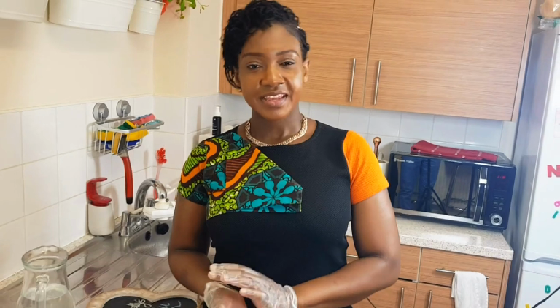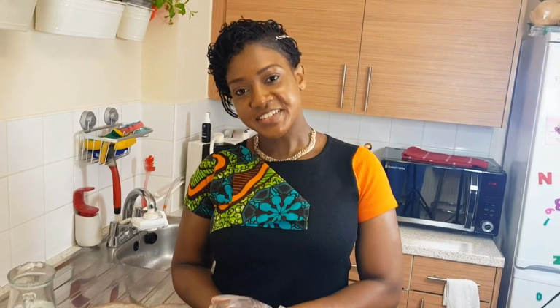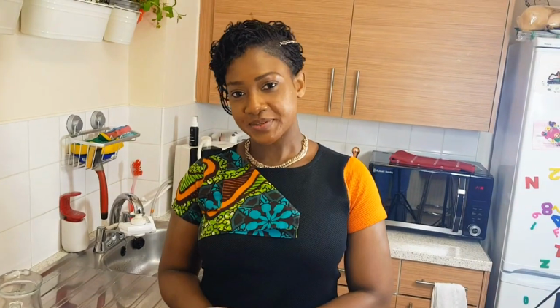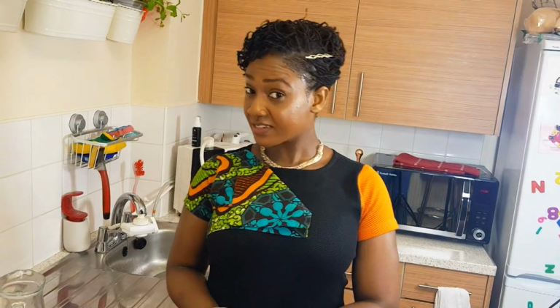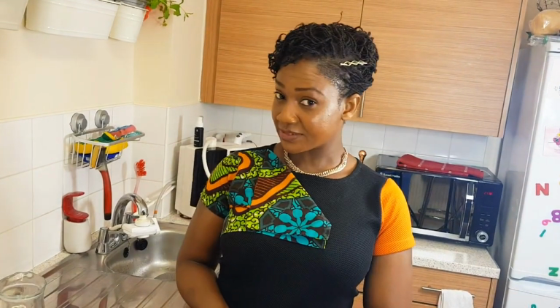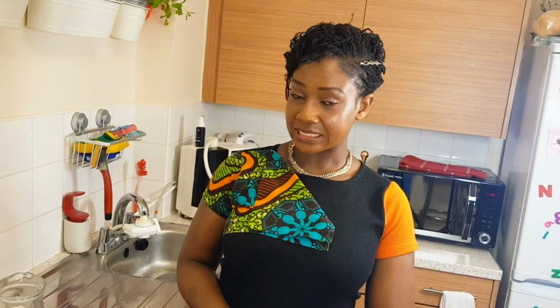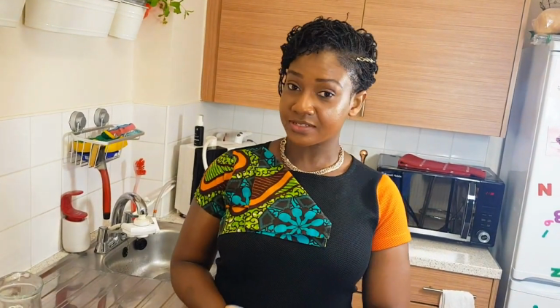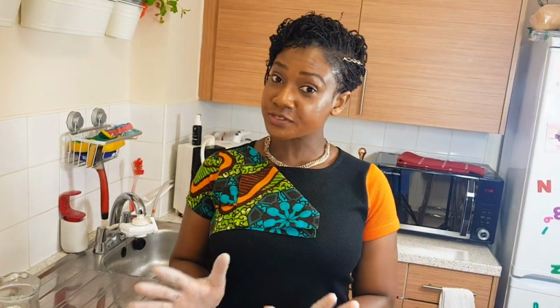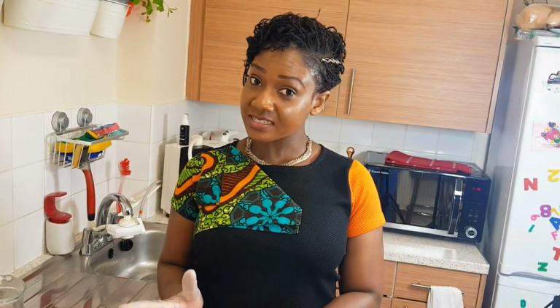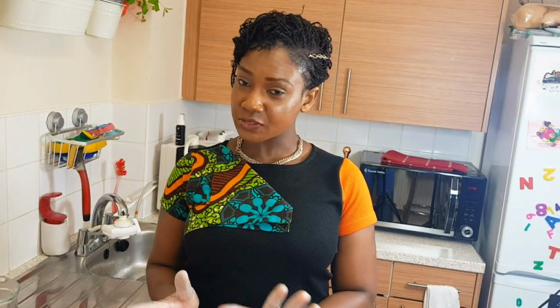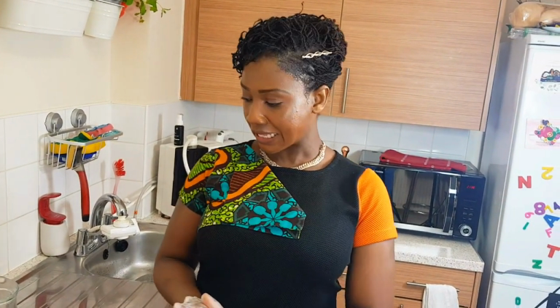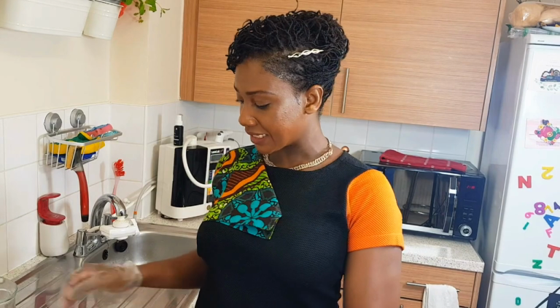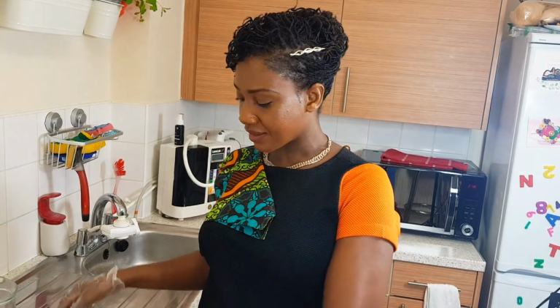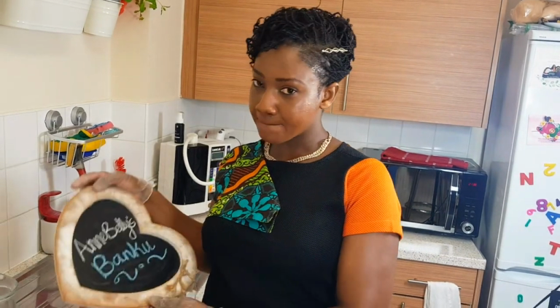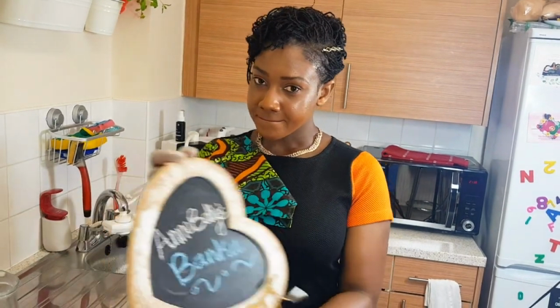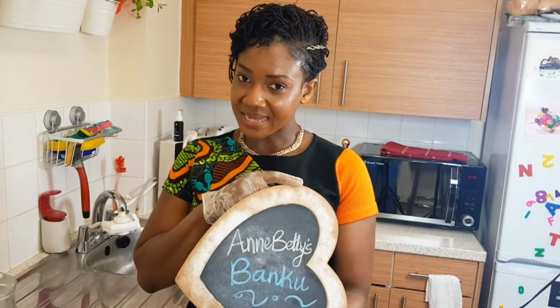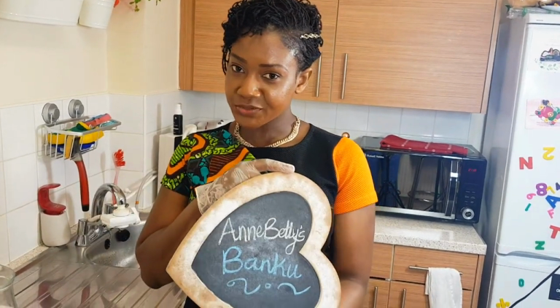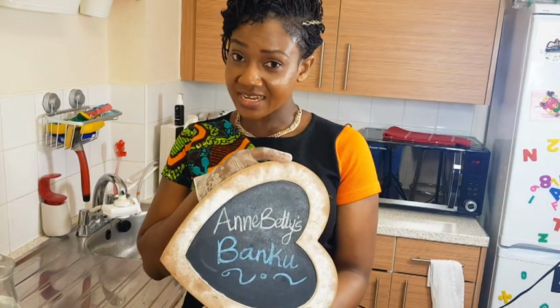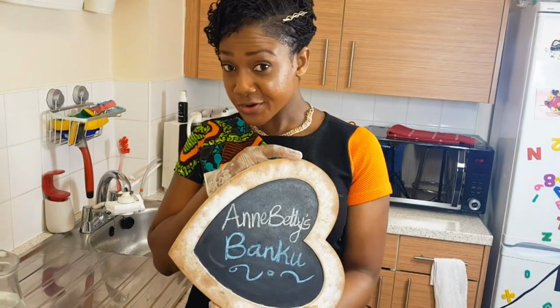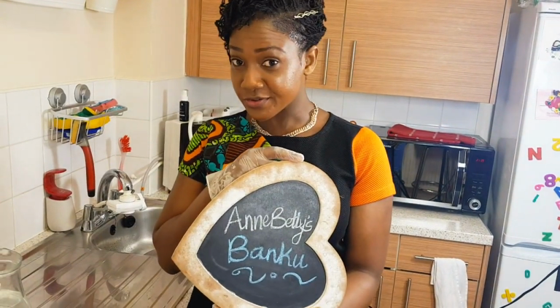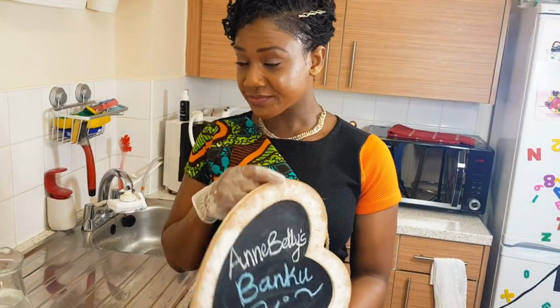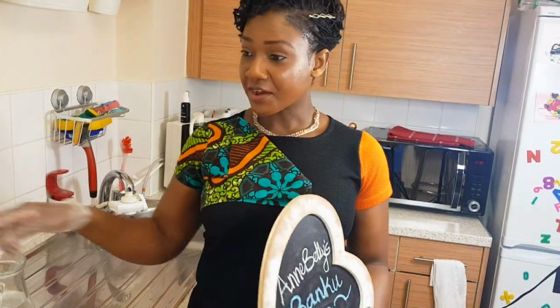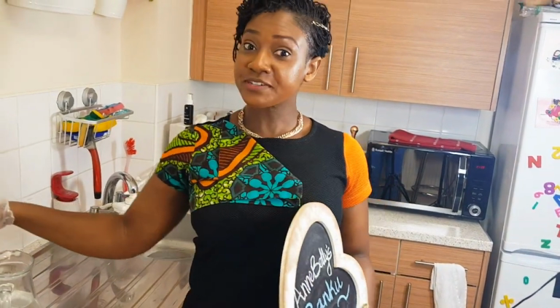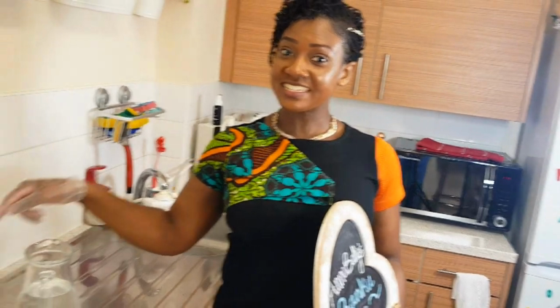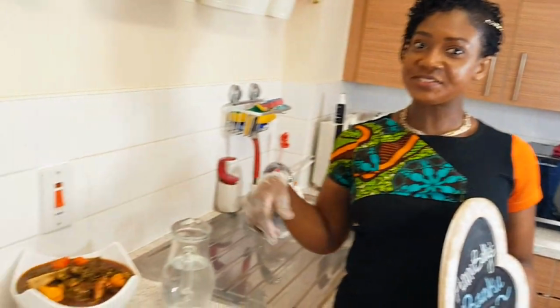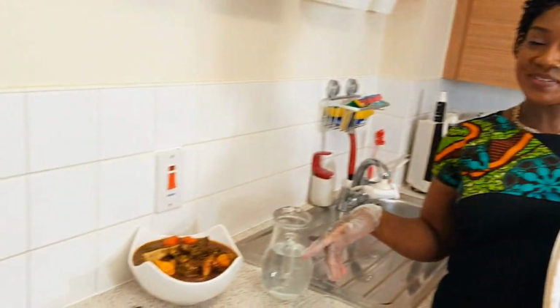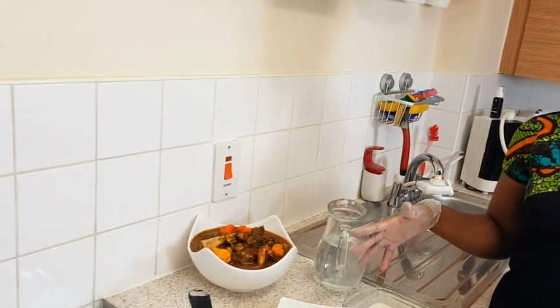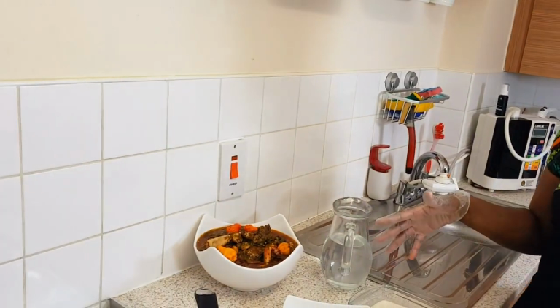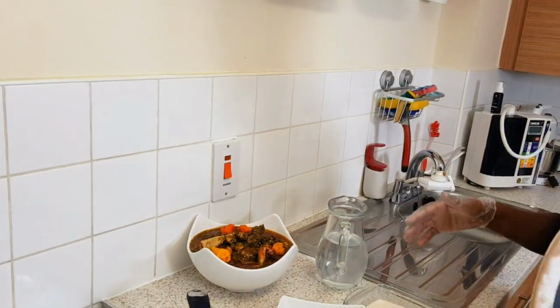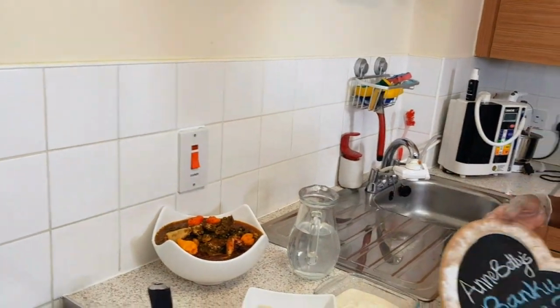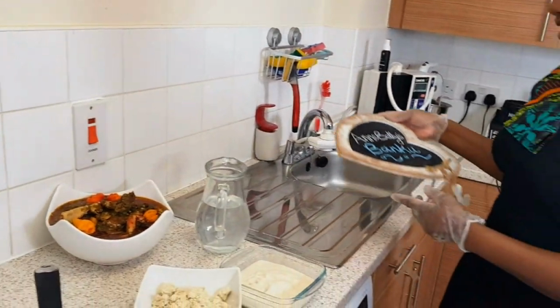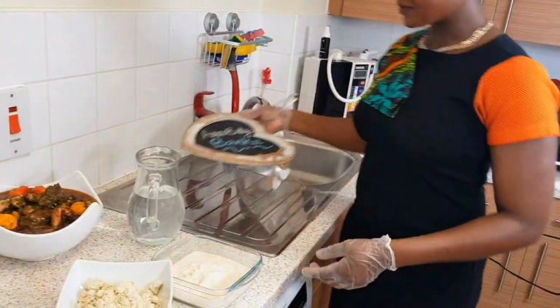Hello YouTubers, welcome to AnneBetty's Kitchen. On today's menu is banku and okra. Our okra is ready, so join me, let's prepare the banku.